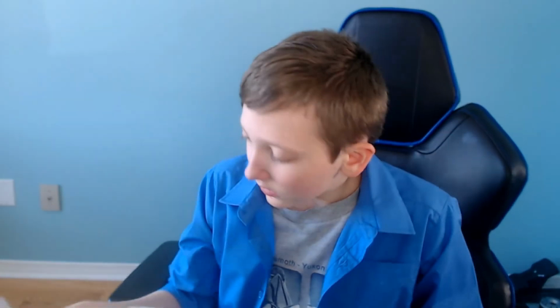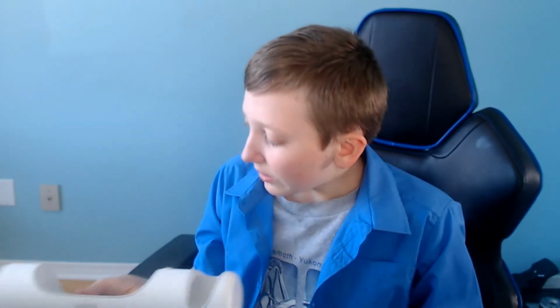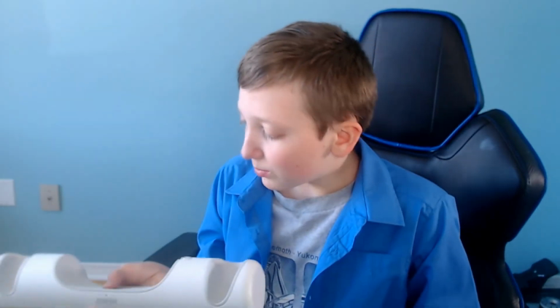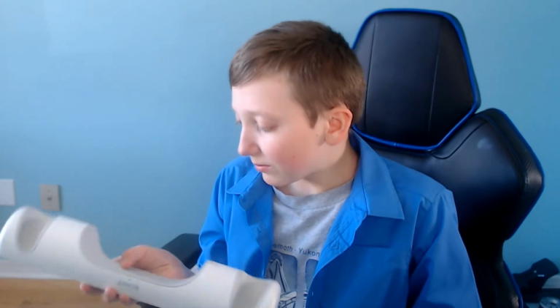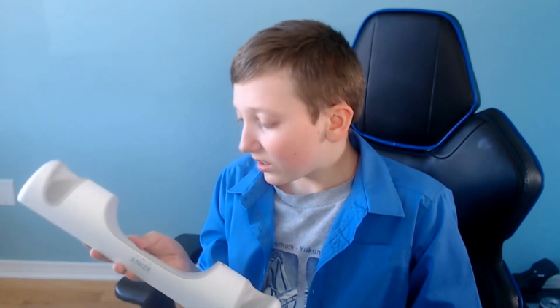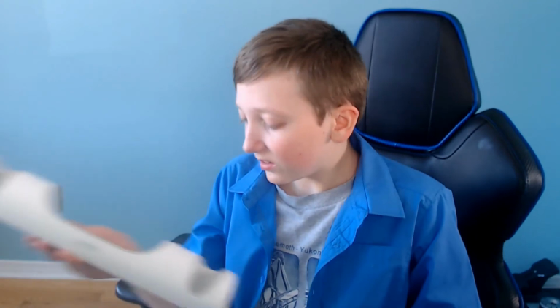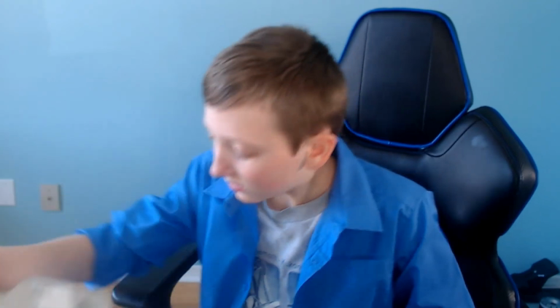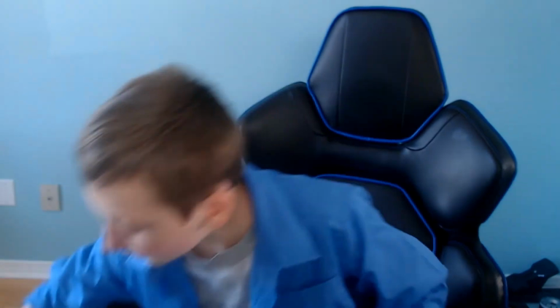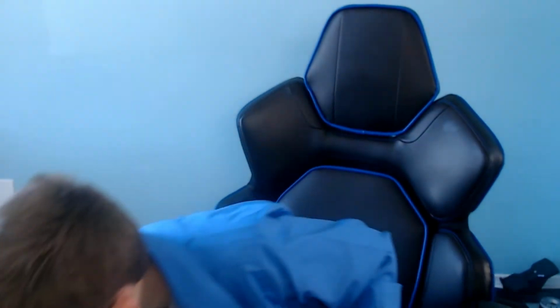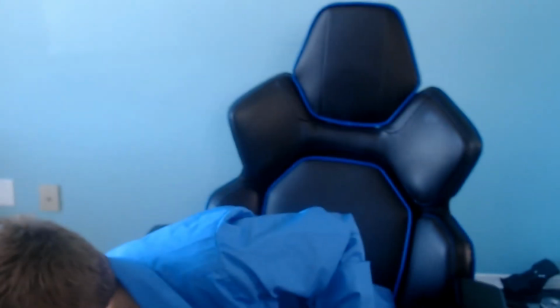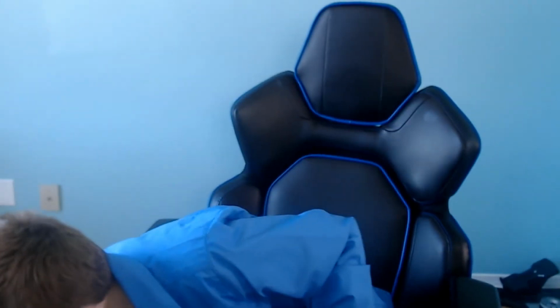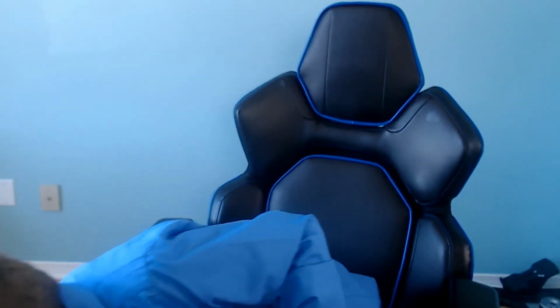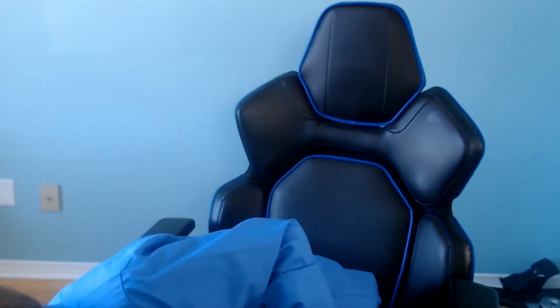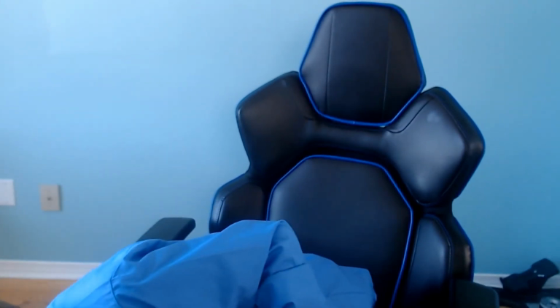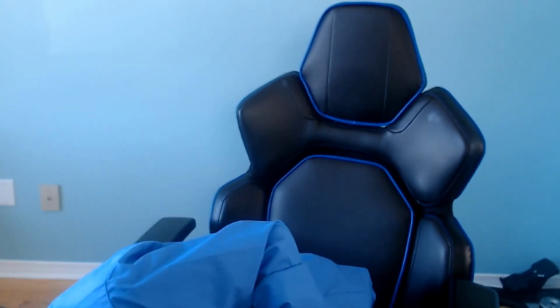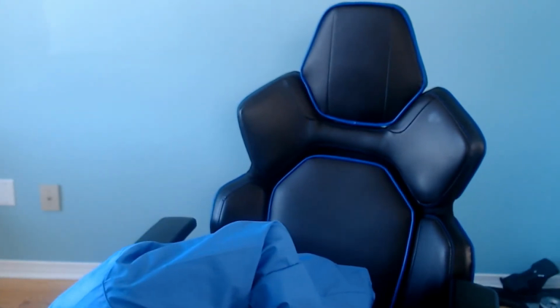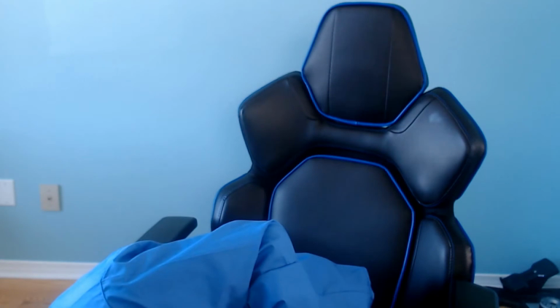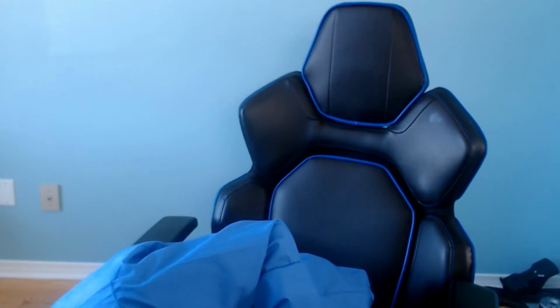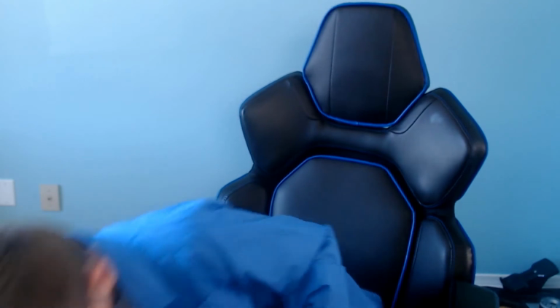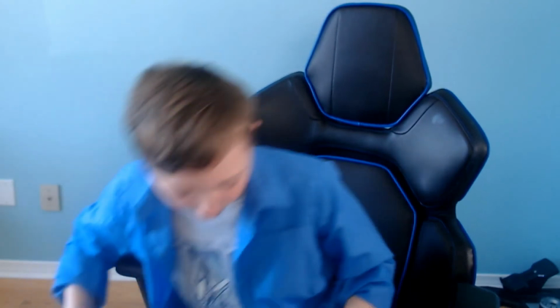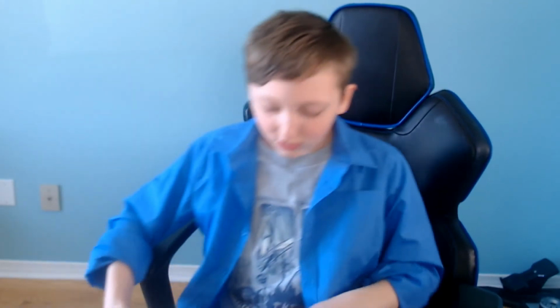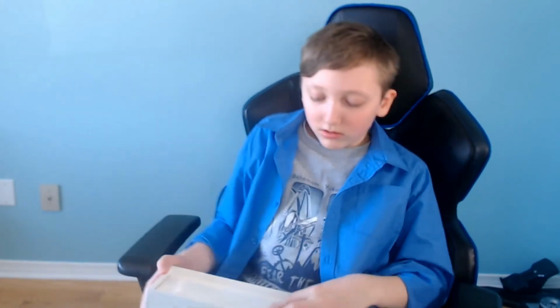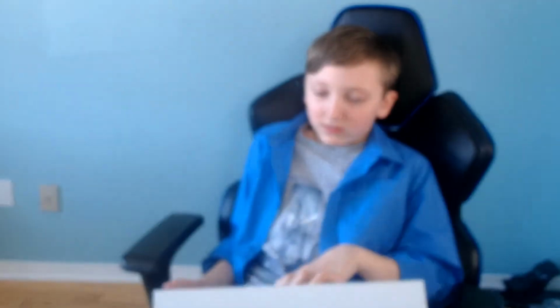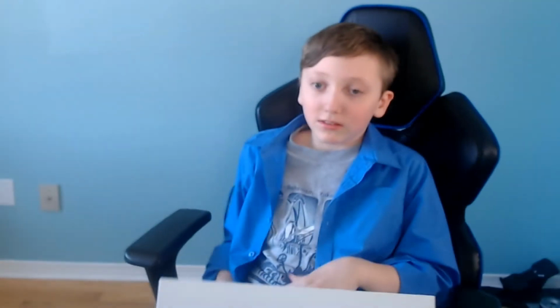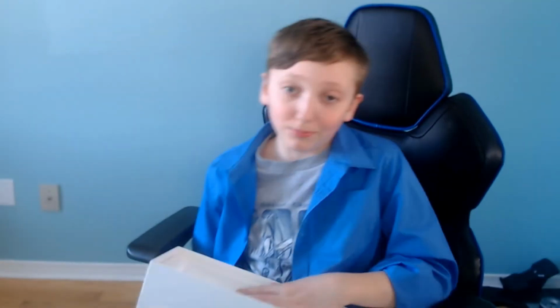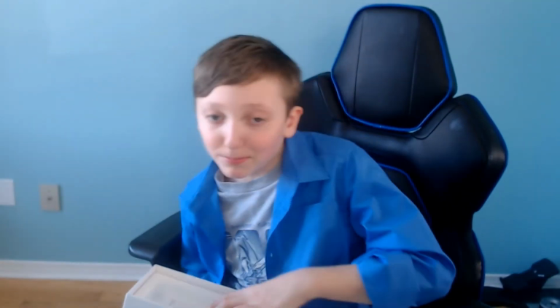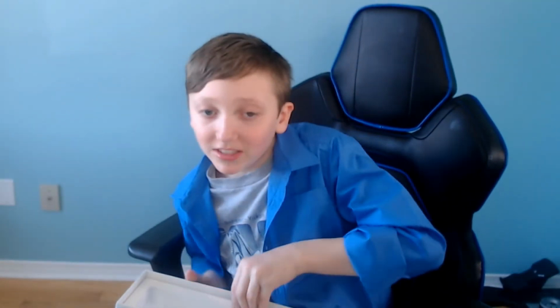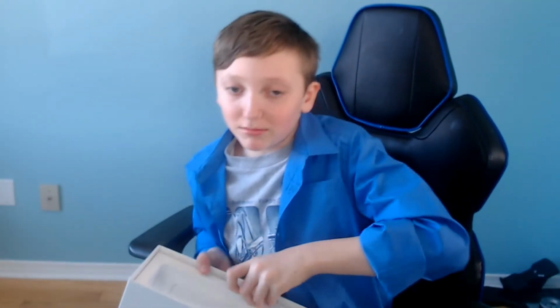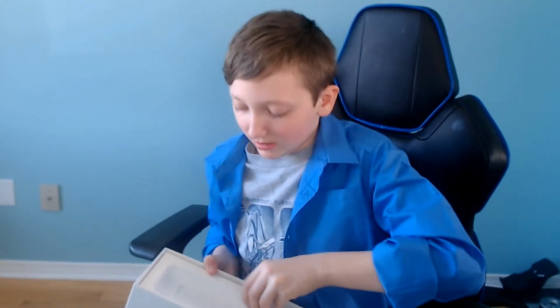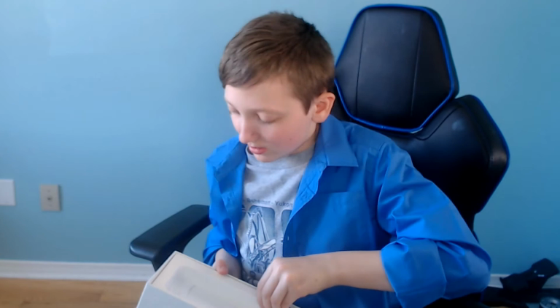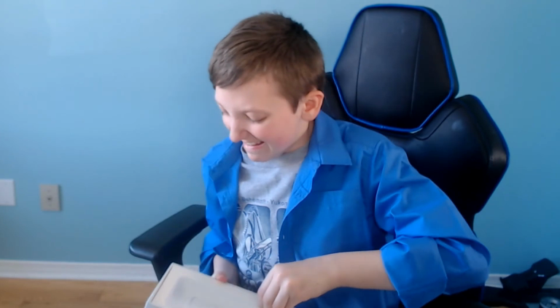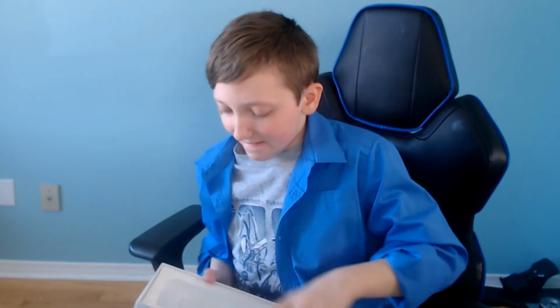I was expecting more here, but maybe there's more in the box, you know. There's bound to be more.